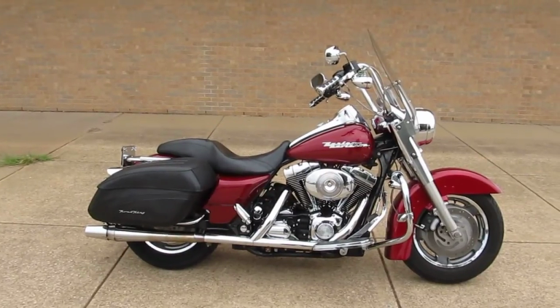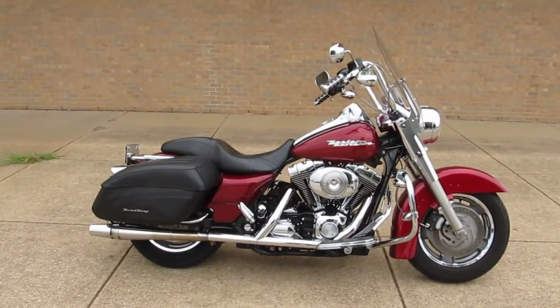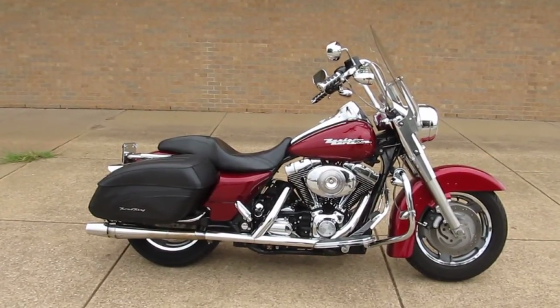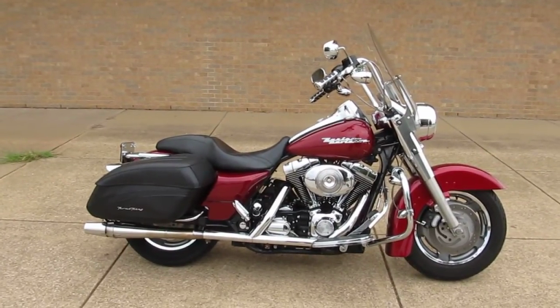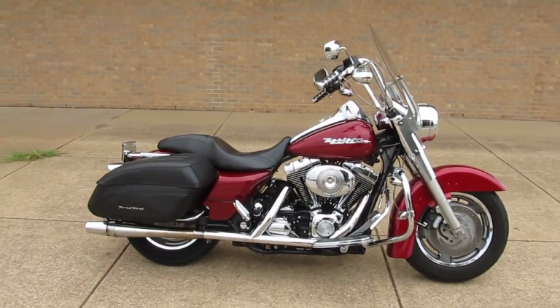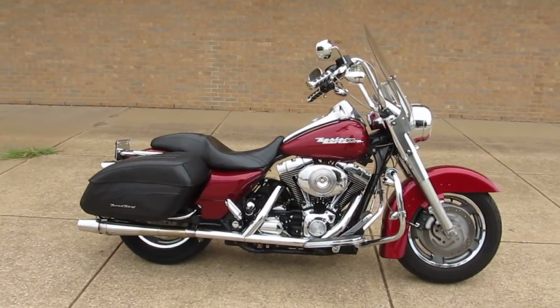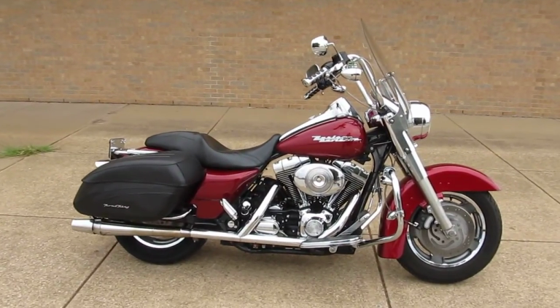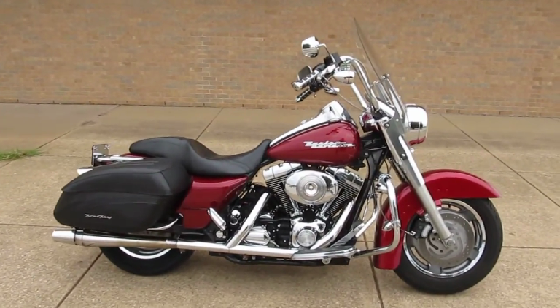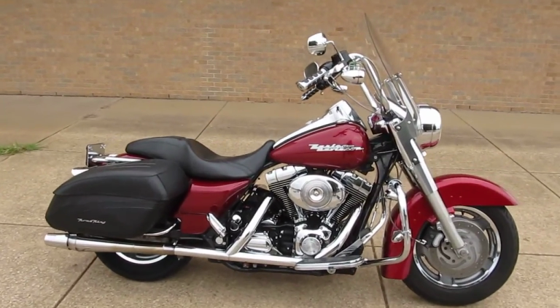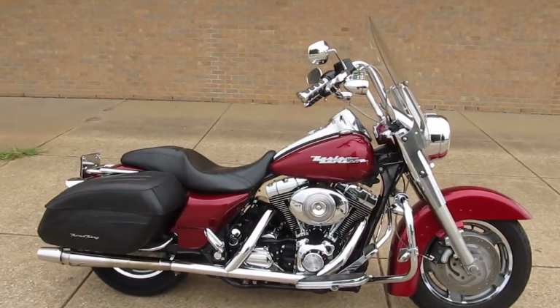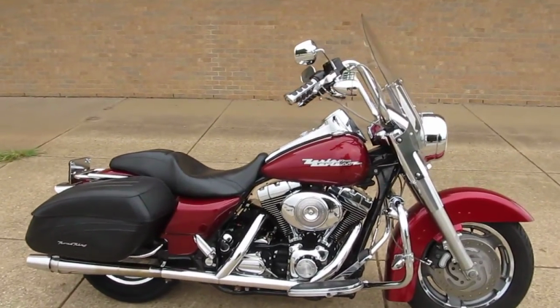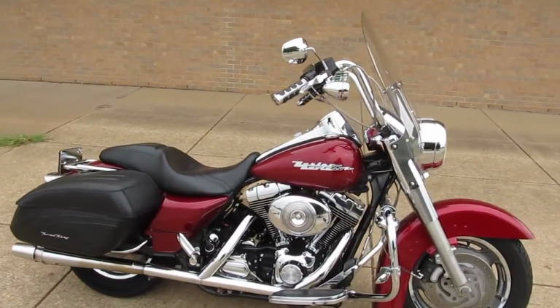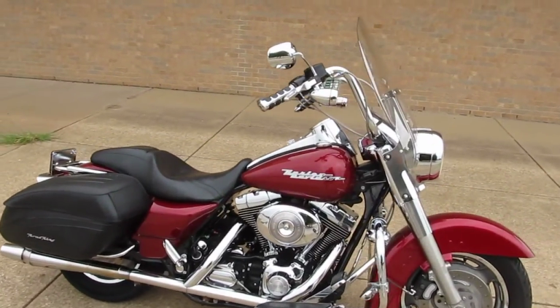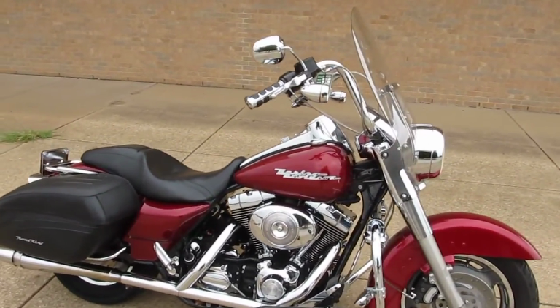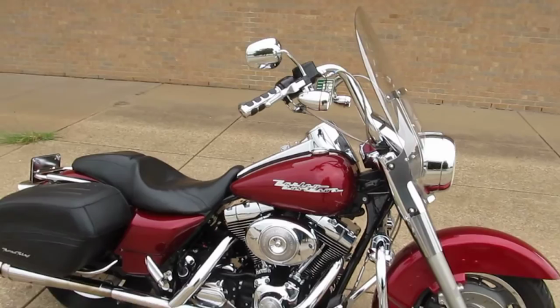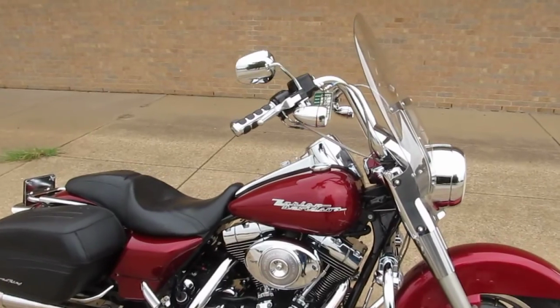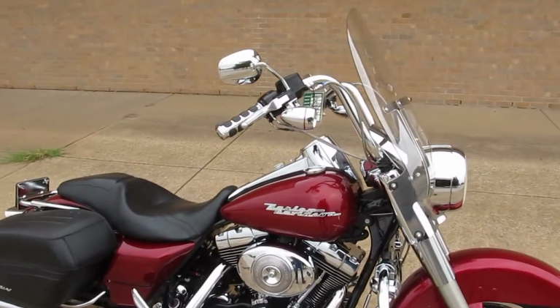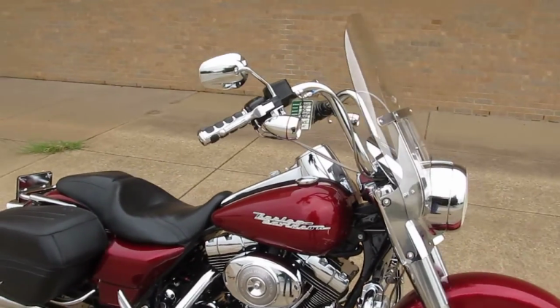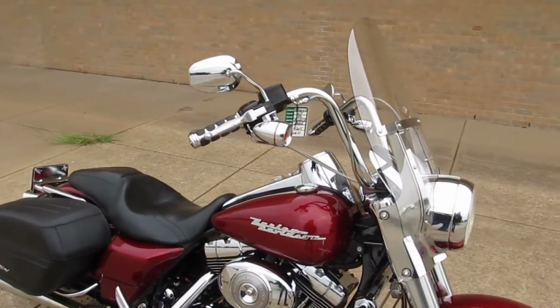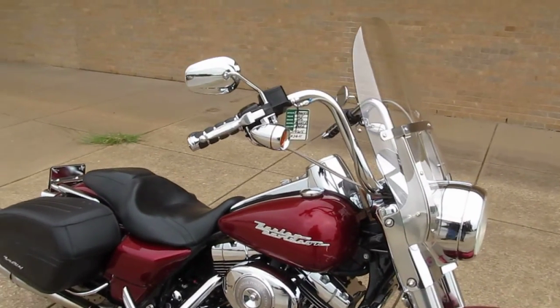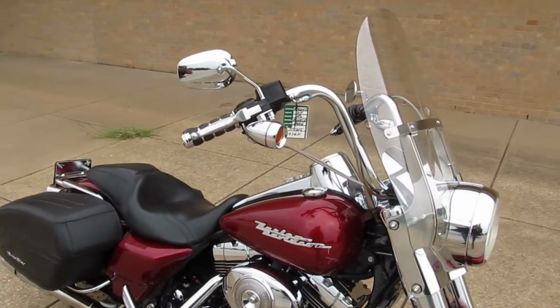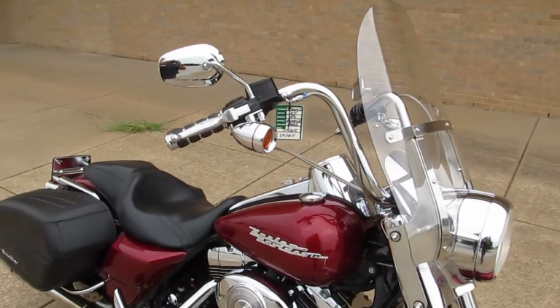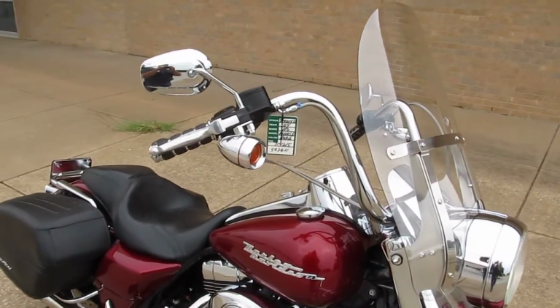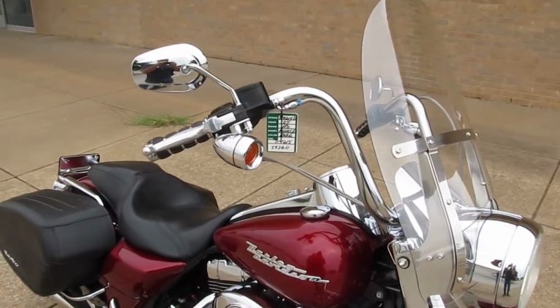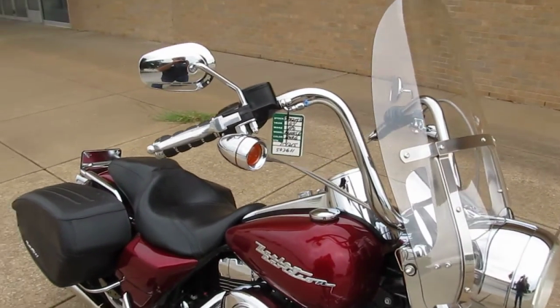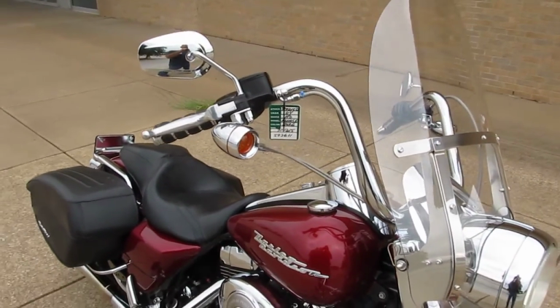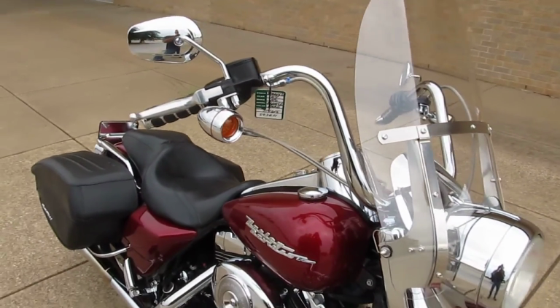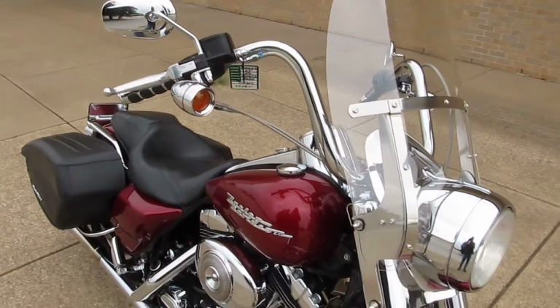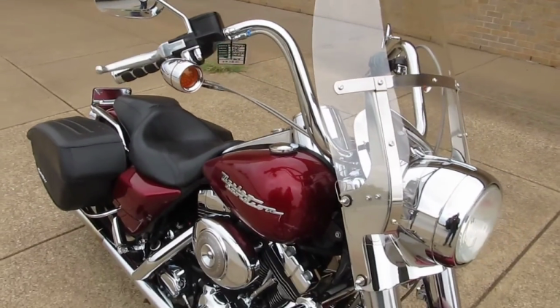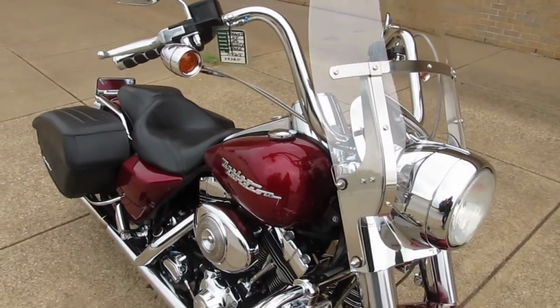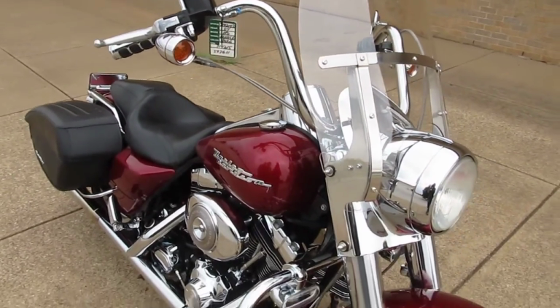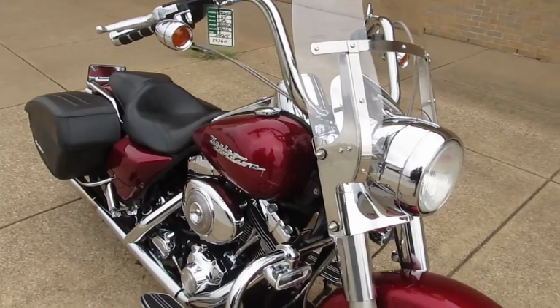Hello folks, Geno here with American Motorcycle Trading Company in Arlington, Texas. Today I want to show you this nice looking 2004 Harley-Davidson Road King Custom.